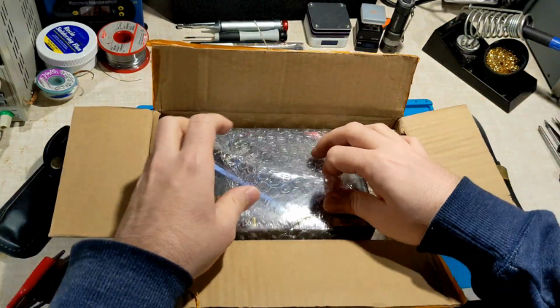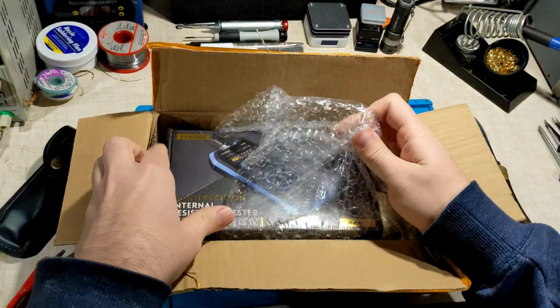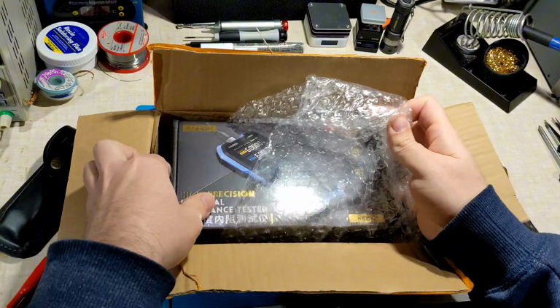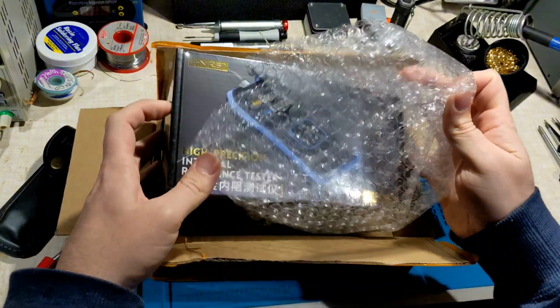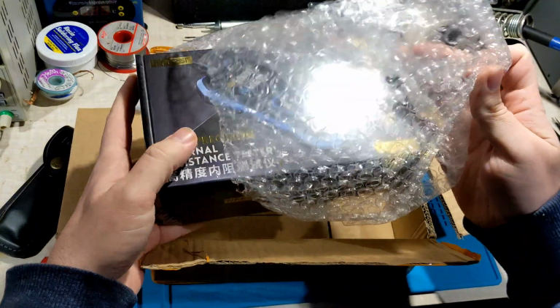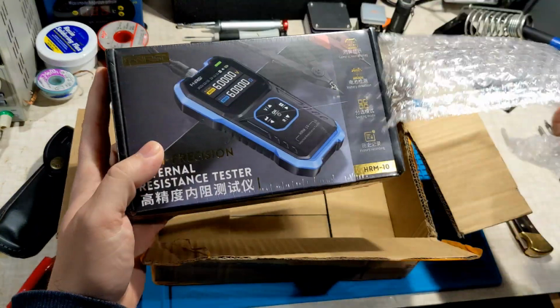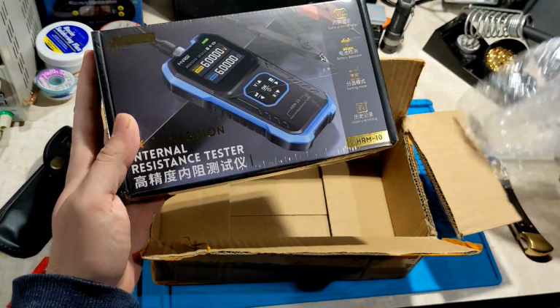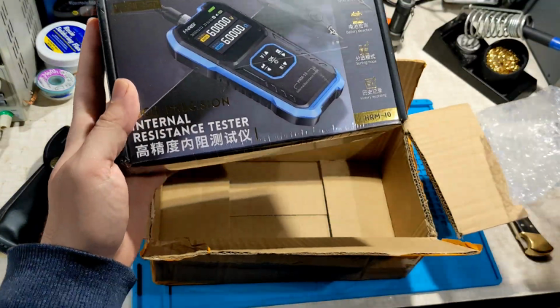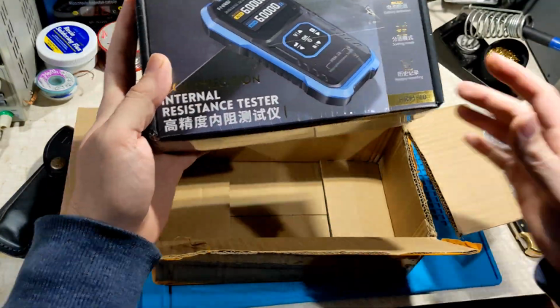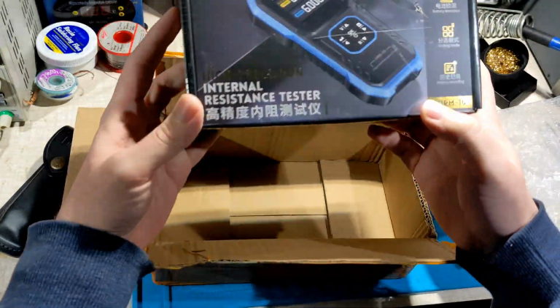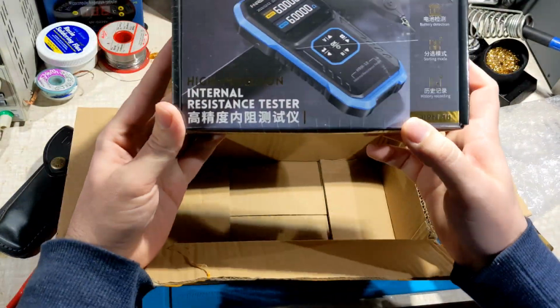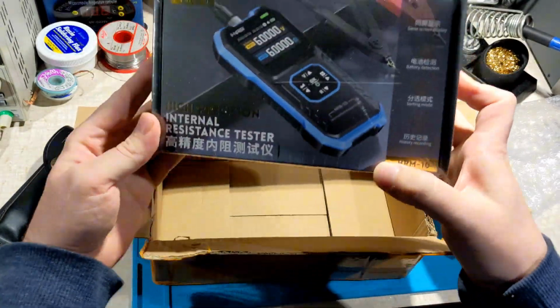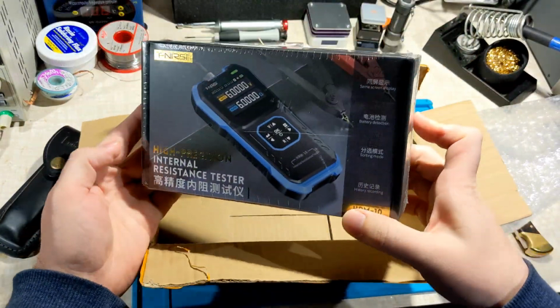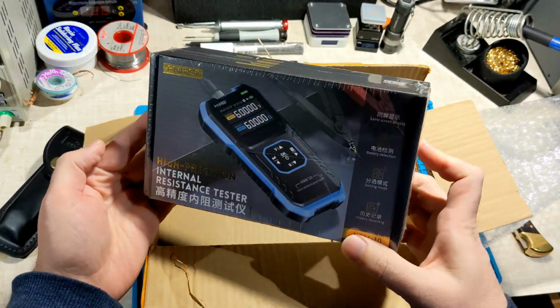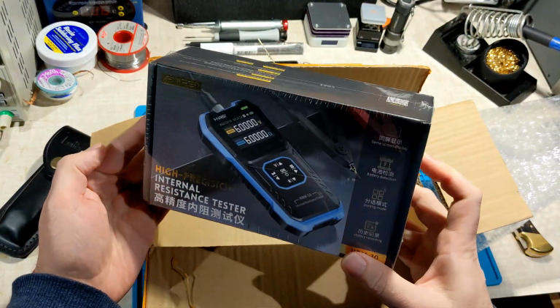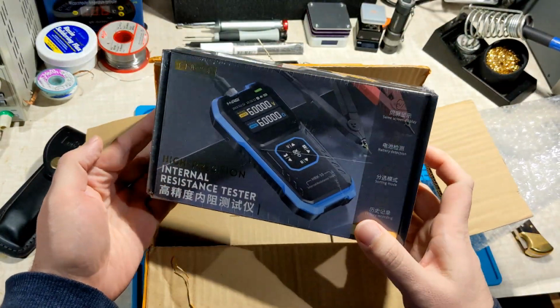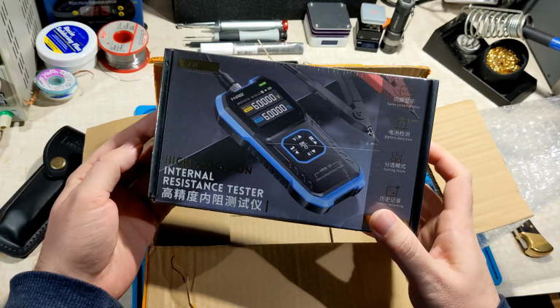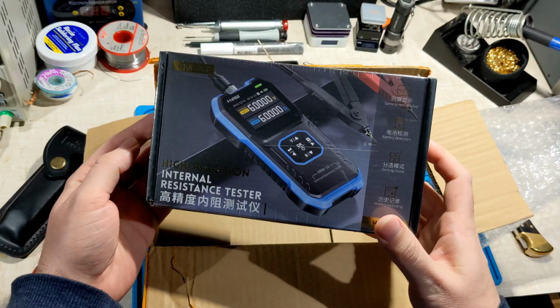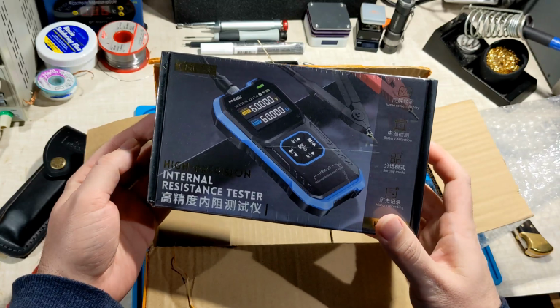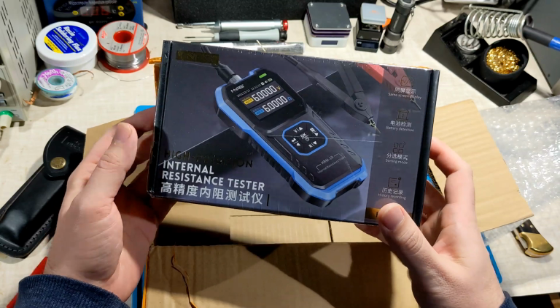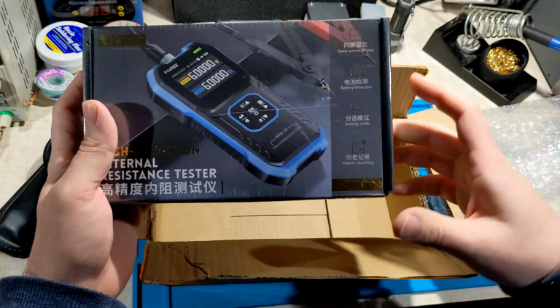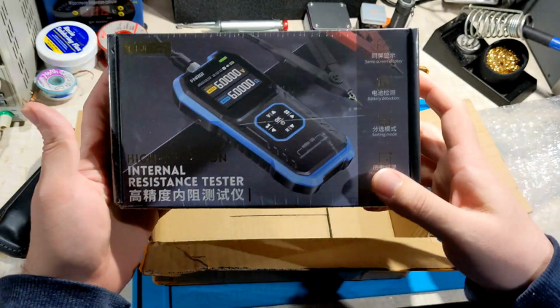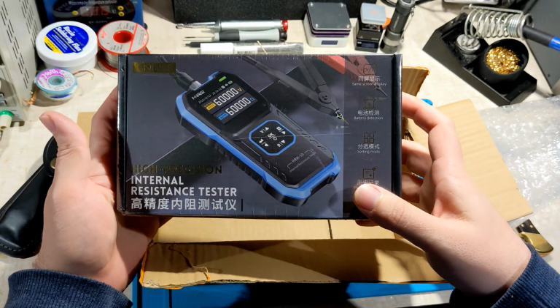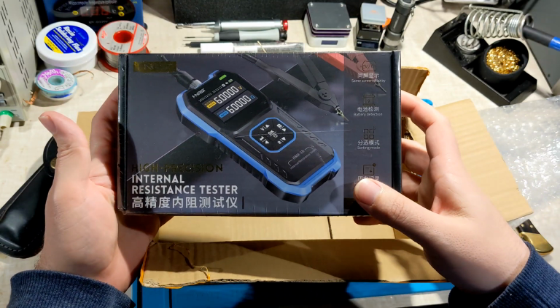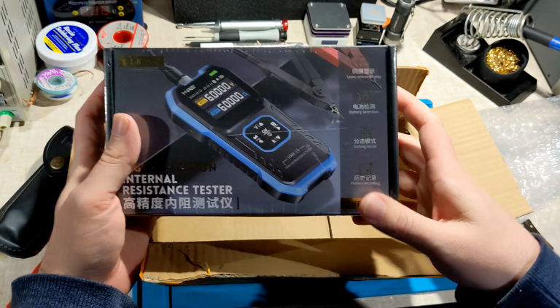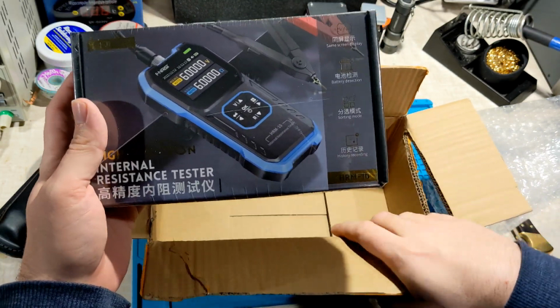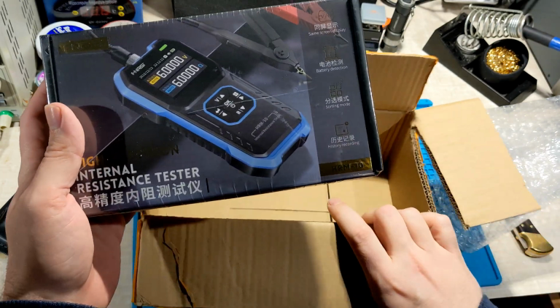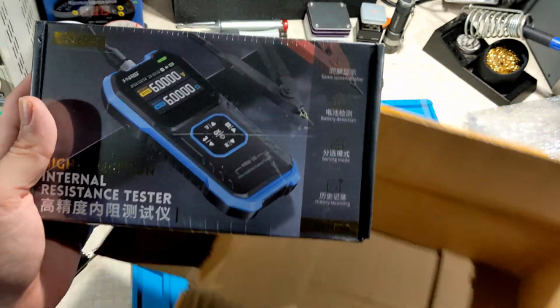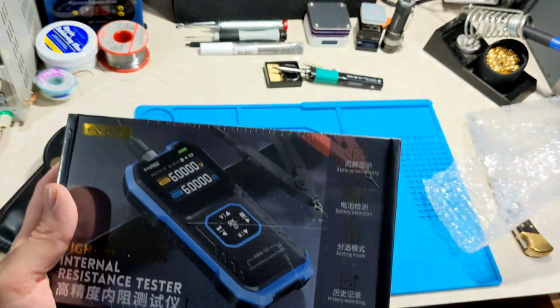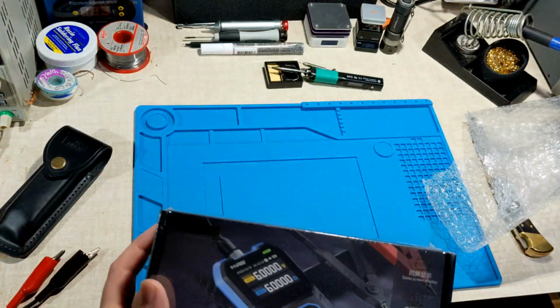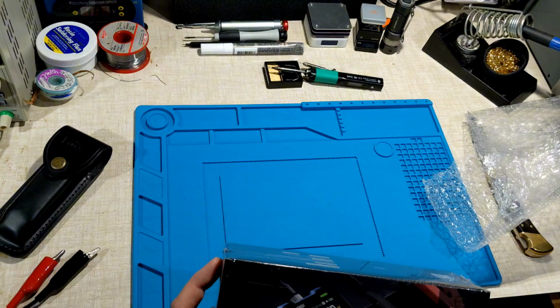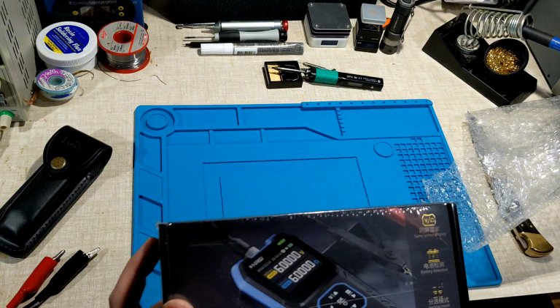Alright cool, so this is an internal resistance tester. I ordered this off AliExpress — it's the Furnersi, I think that's how you pronounce it, Furnersi? Let's check it out.